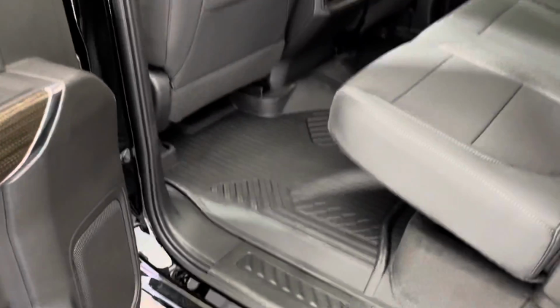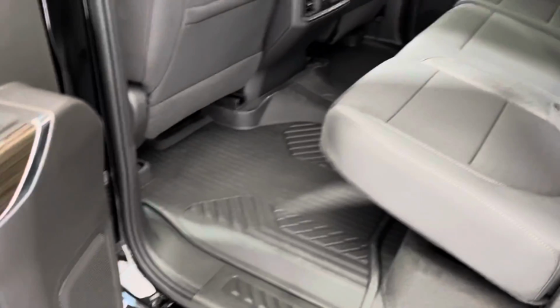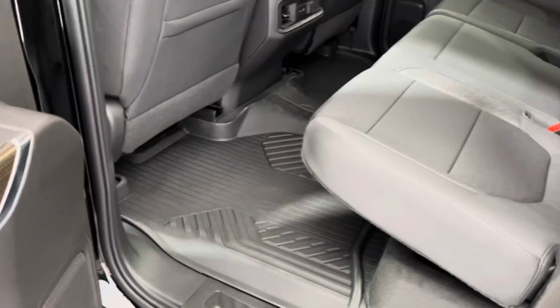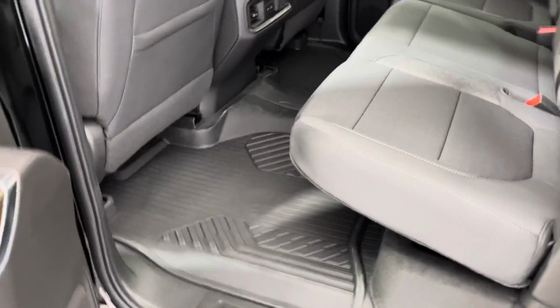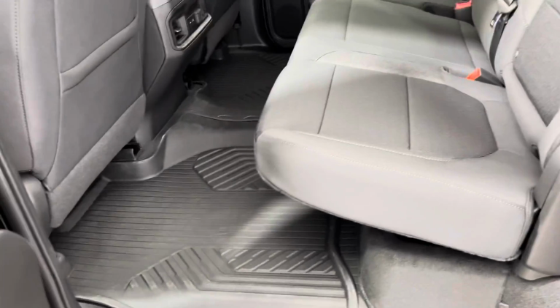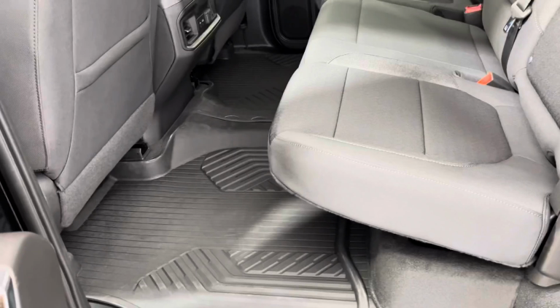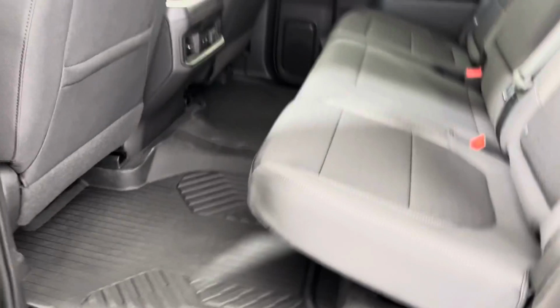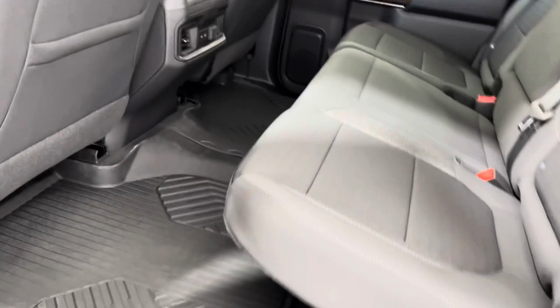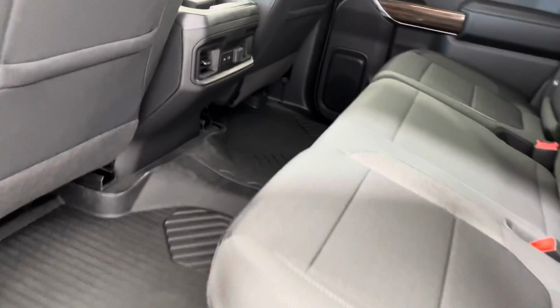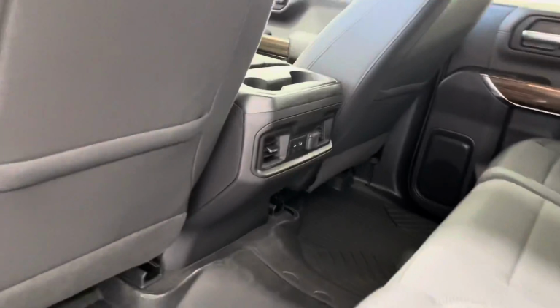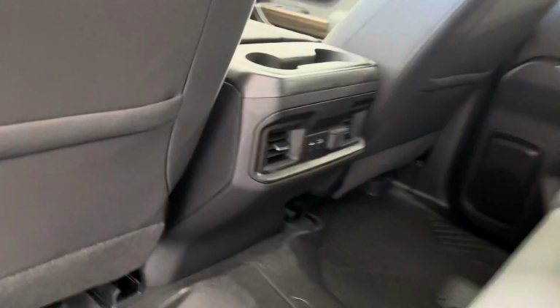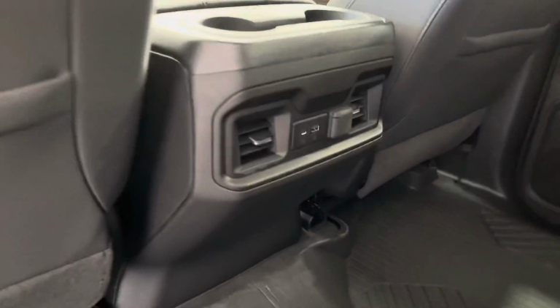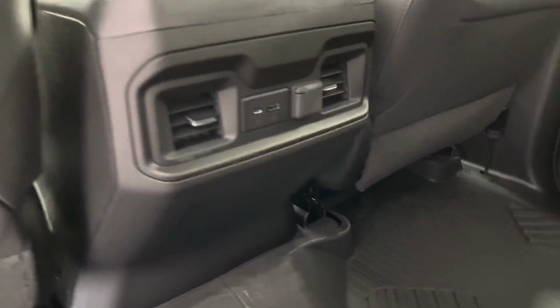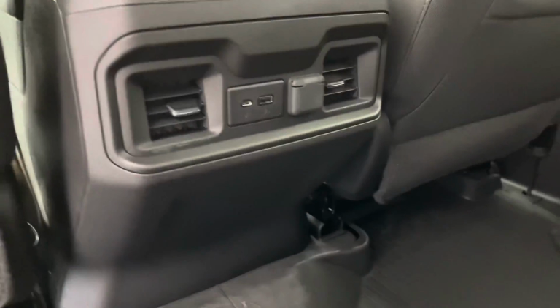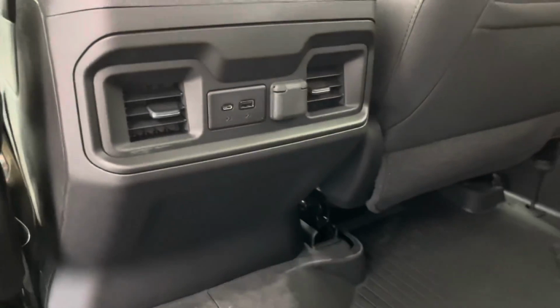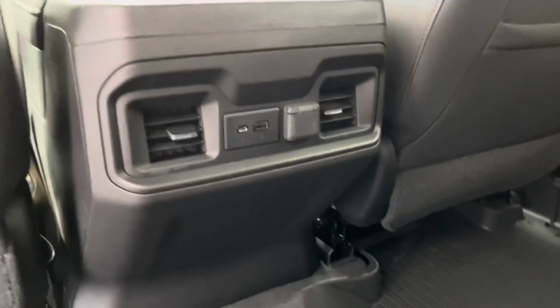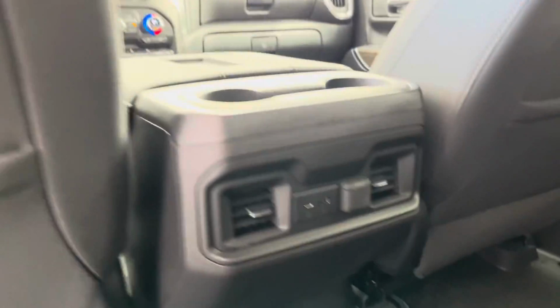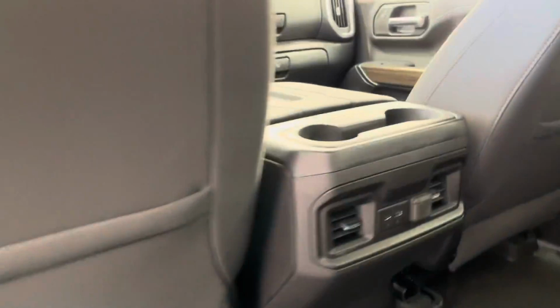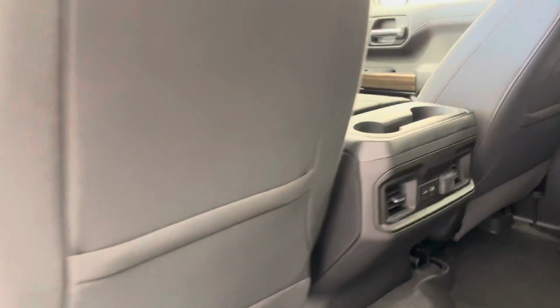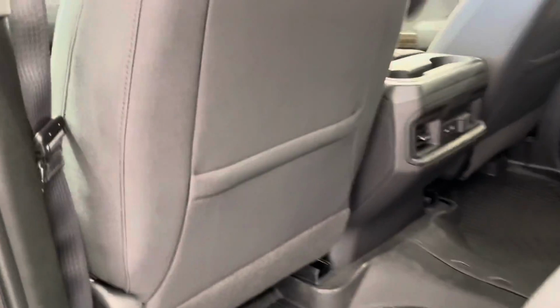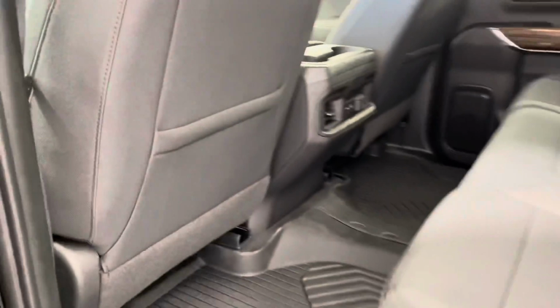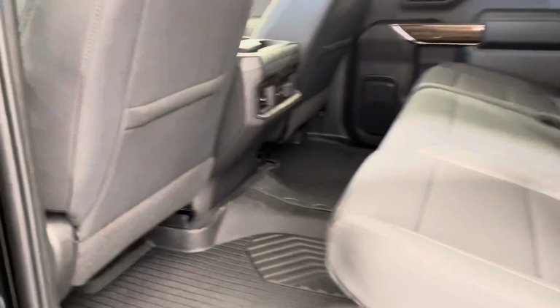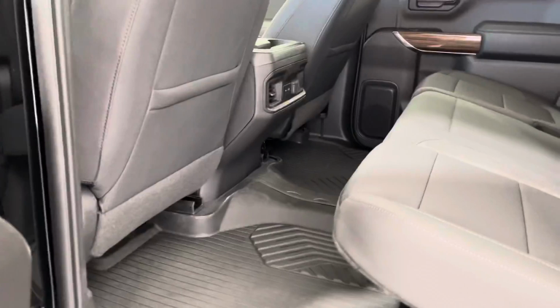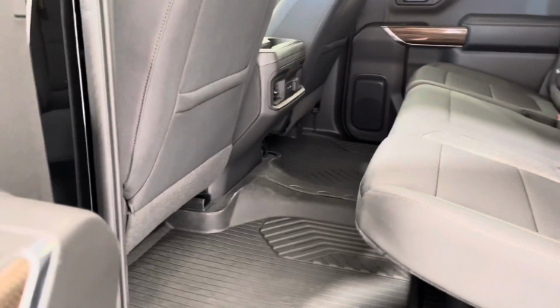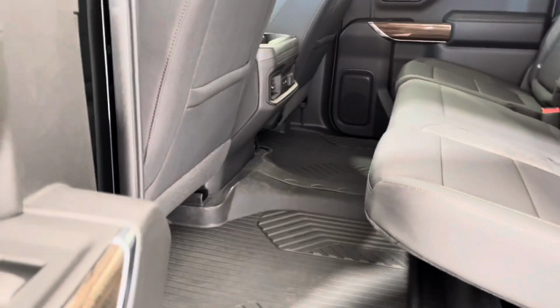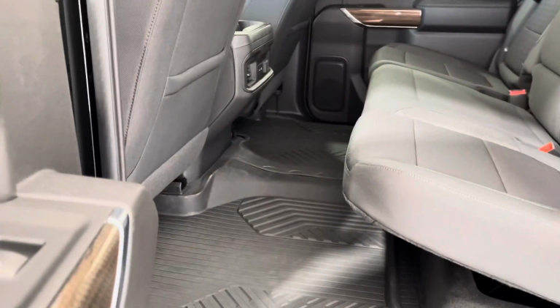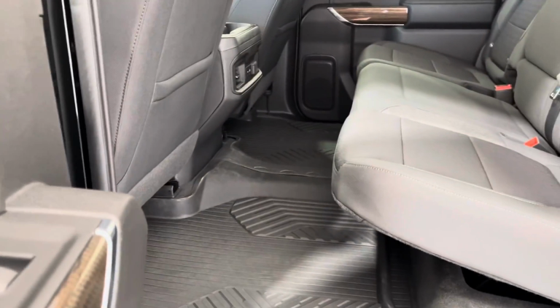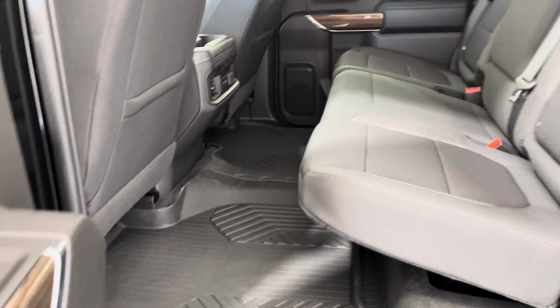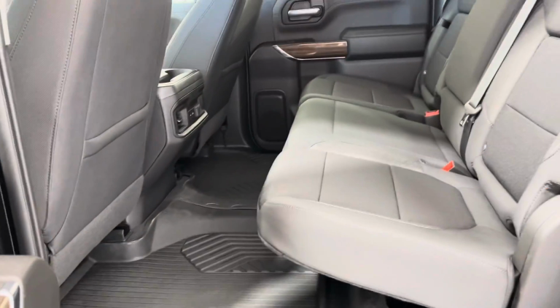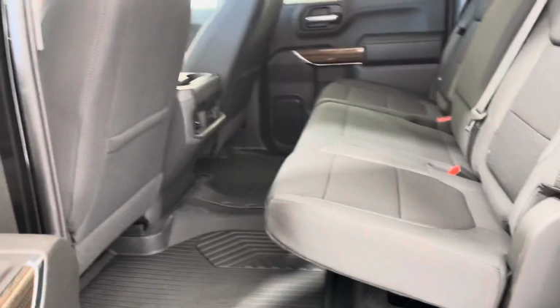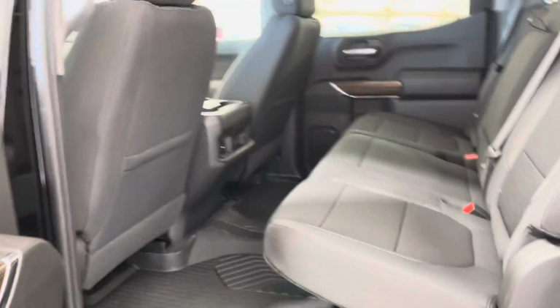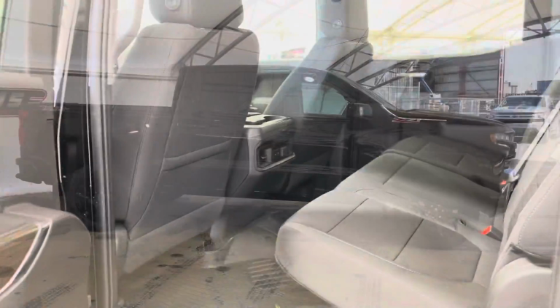In the rear seat, as you can see, we've got a three-person bench. In the middle there we have two USB ports as well as a 12-volt accessory outlet. And as you can see, plenty of legroom here — more than enough to keep three adults comfortable.